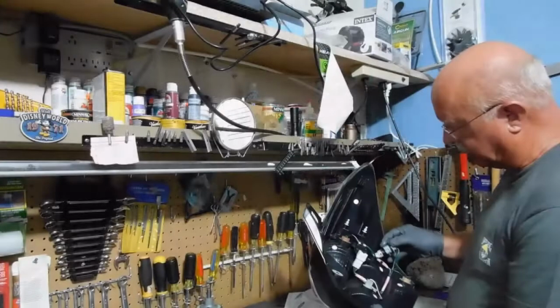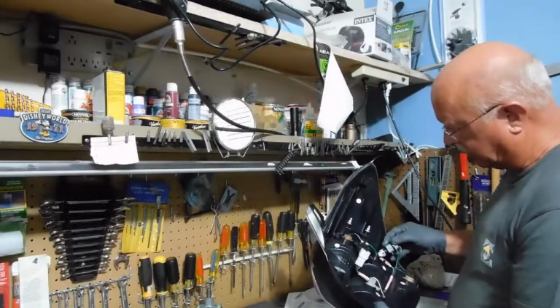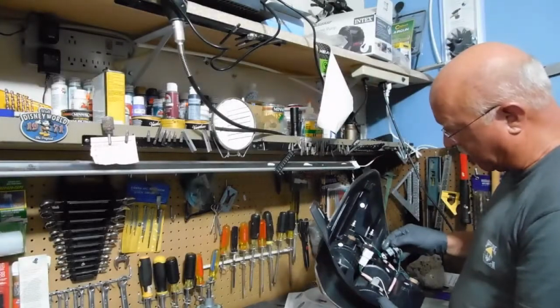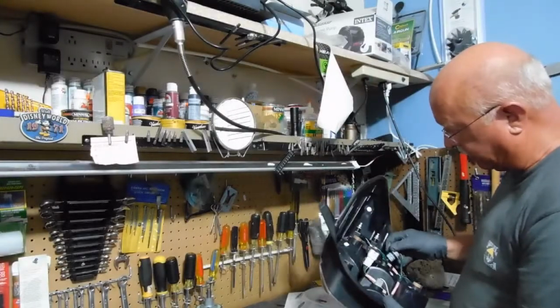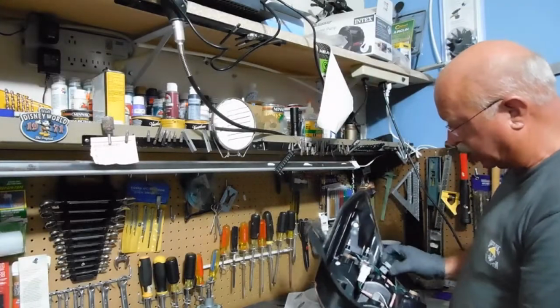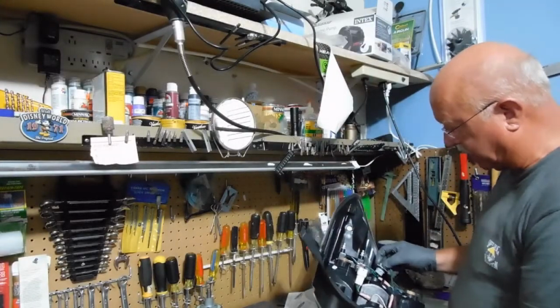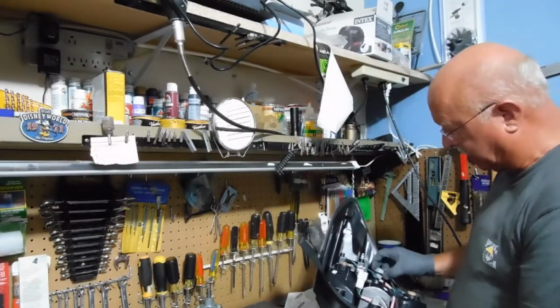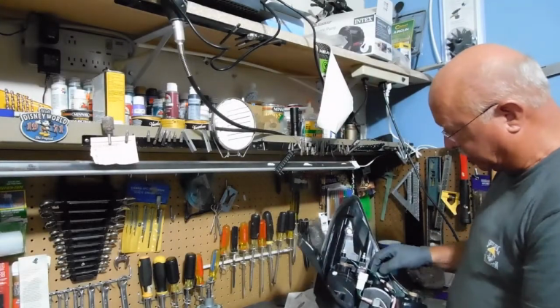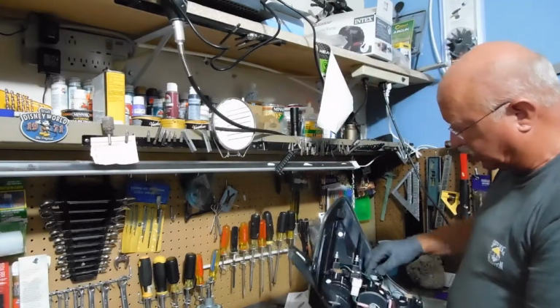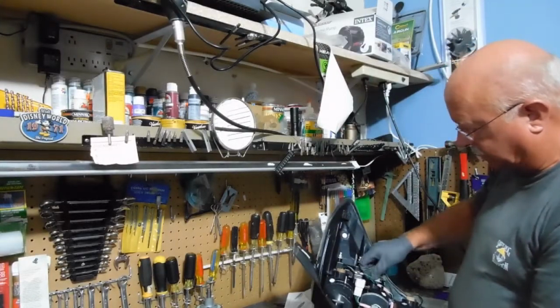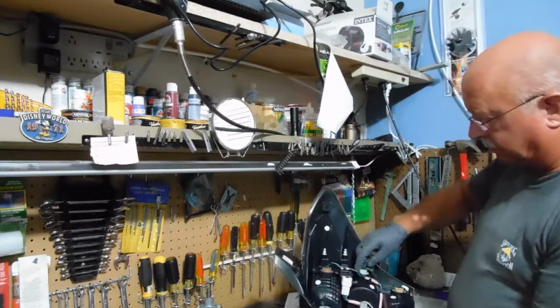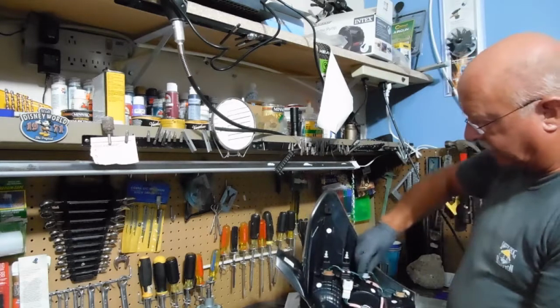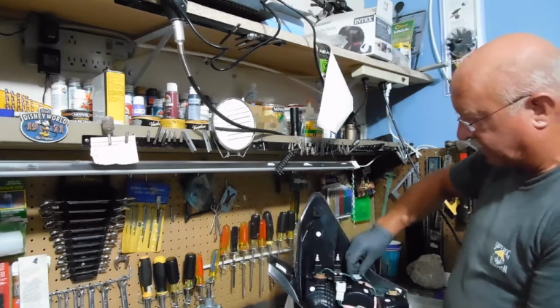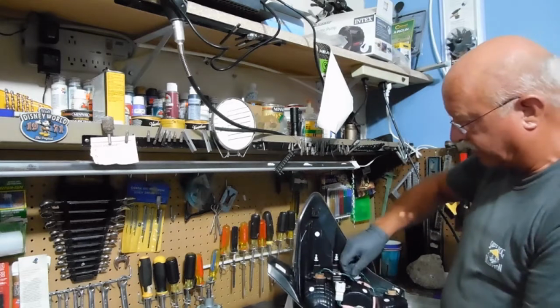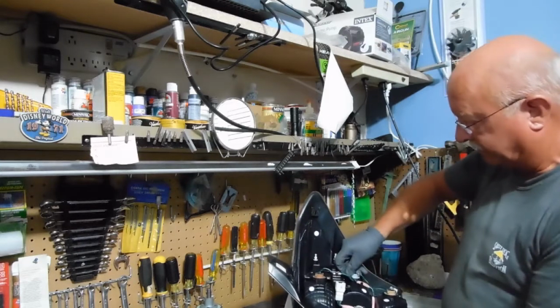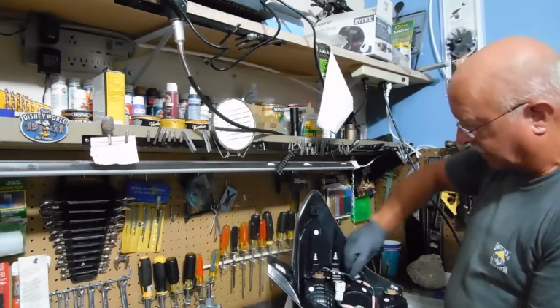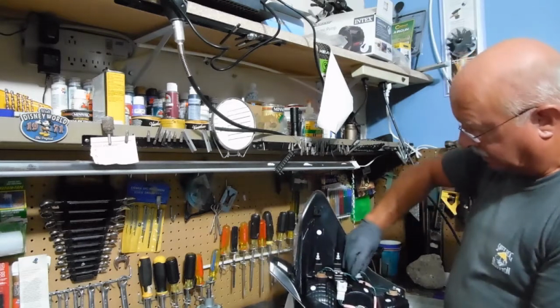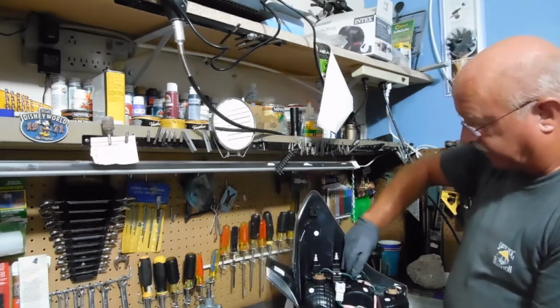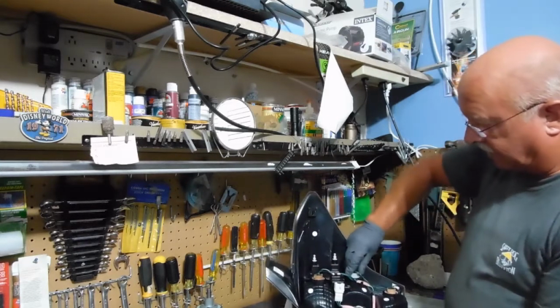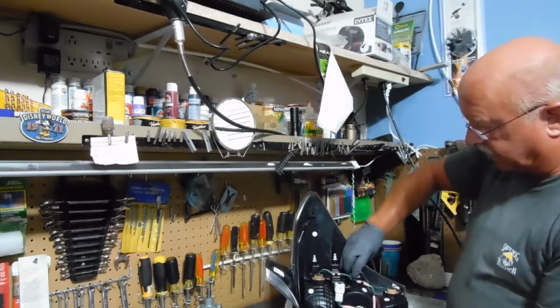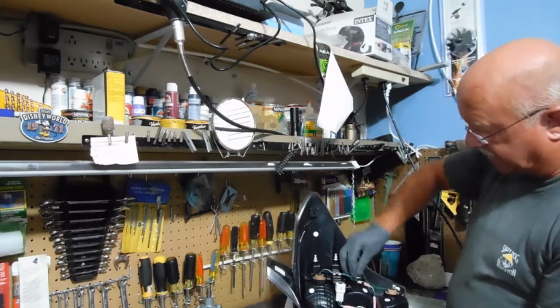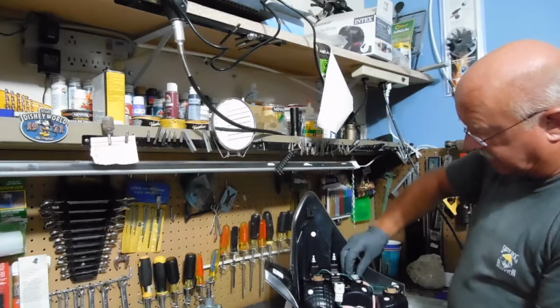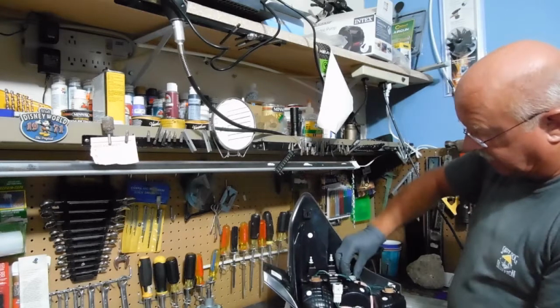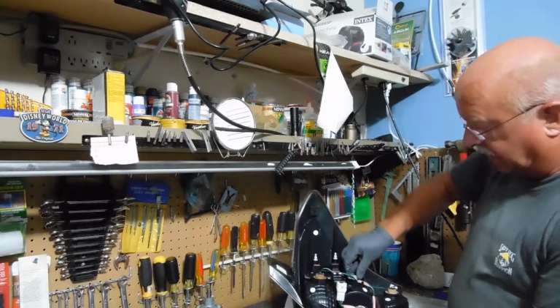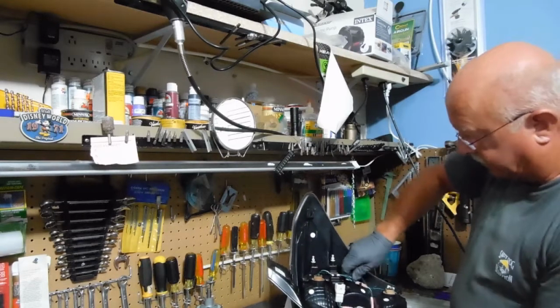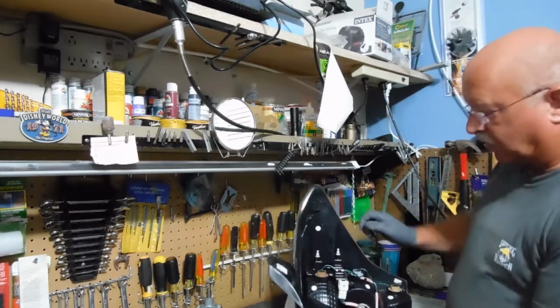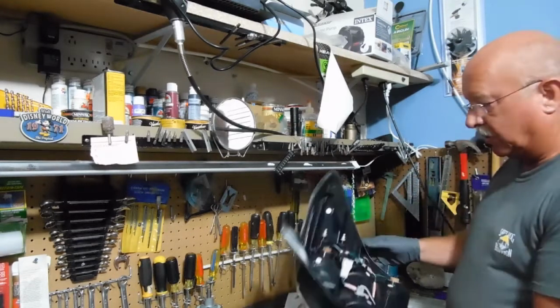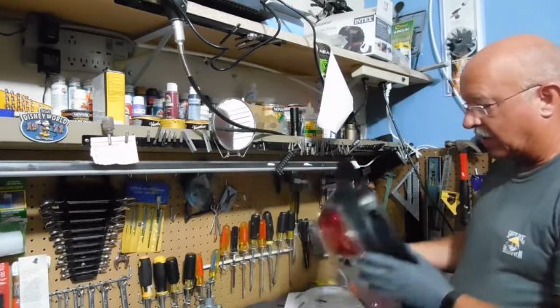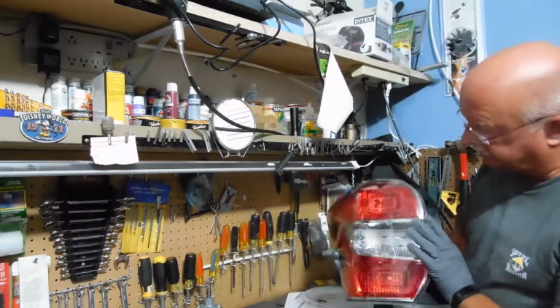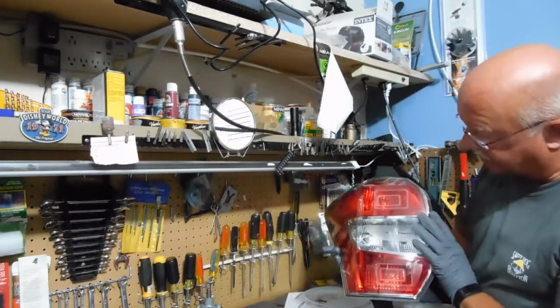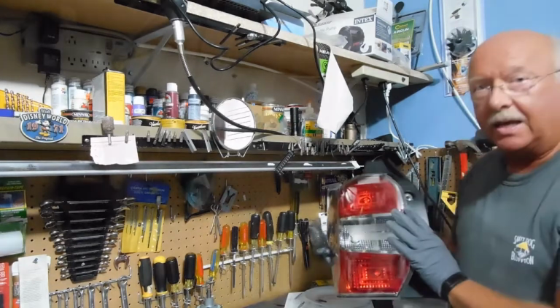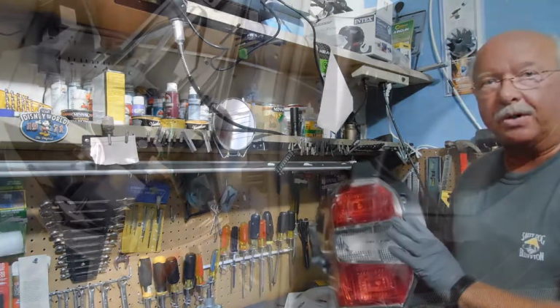Sometimes they won't operate if they're not plugged in right, but this one — supposedly you can plug in either direction and it'll work fine. Just find the location where it snaps in, give it a quarter turn clockwise, and we're good to go.